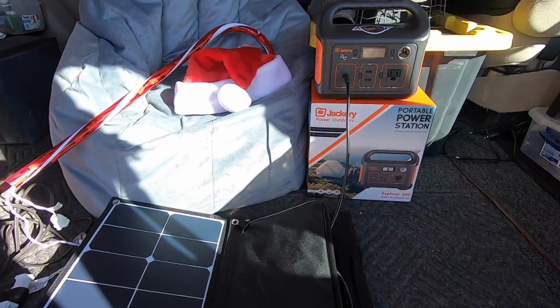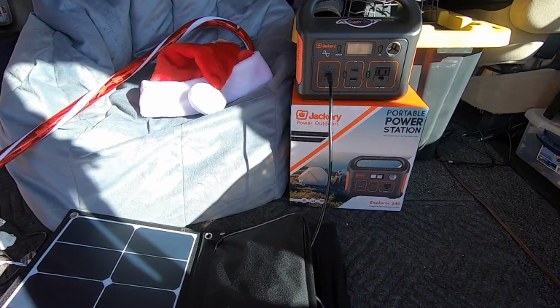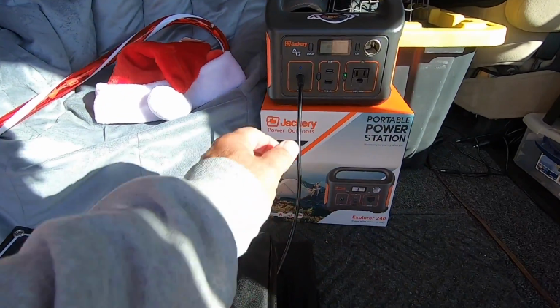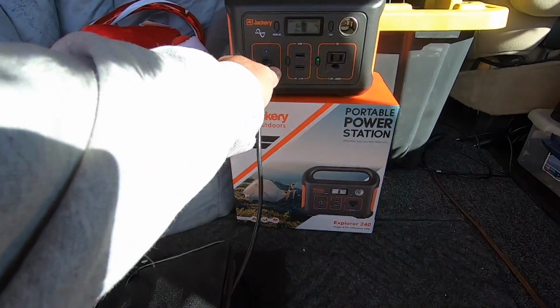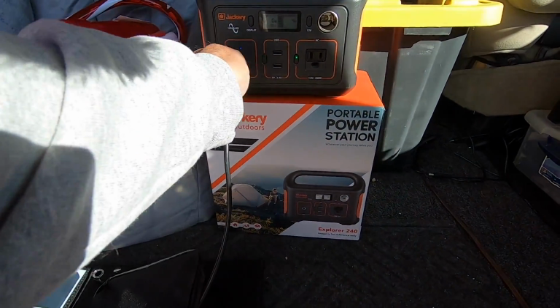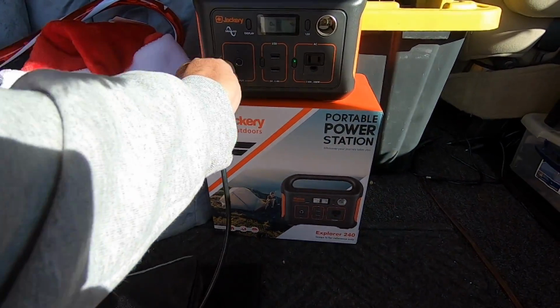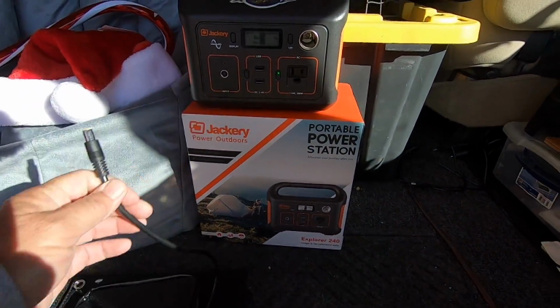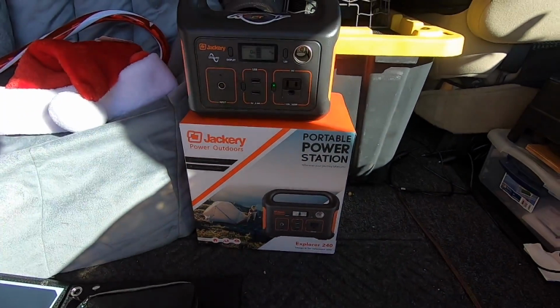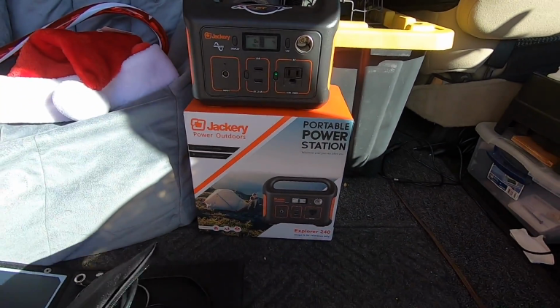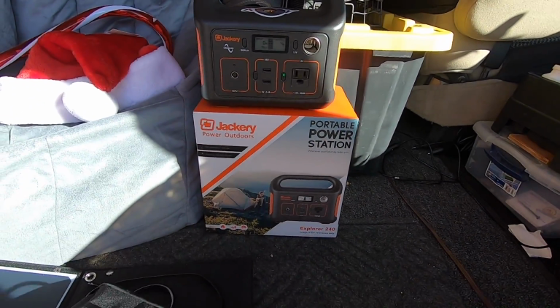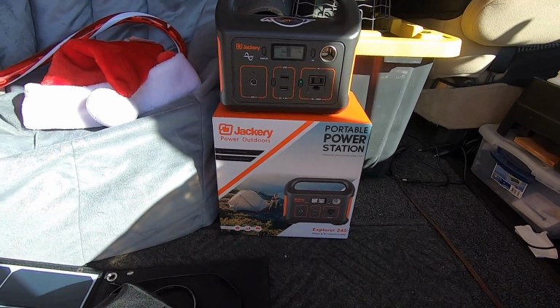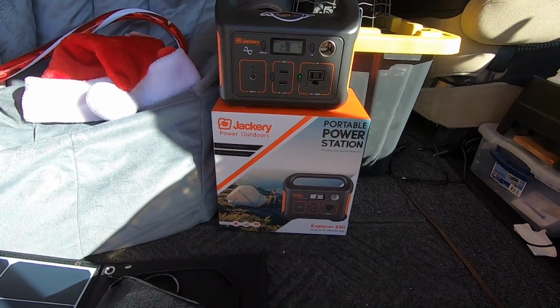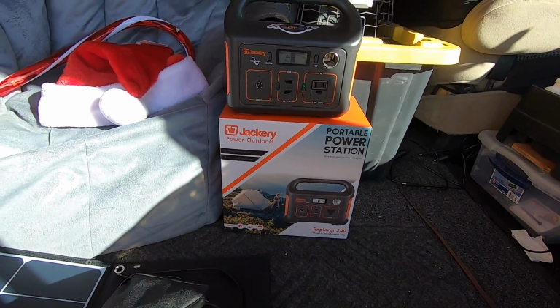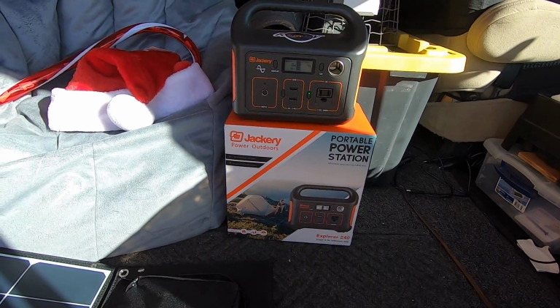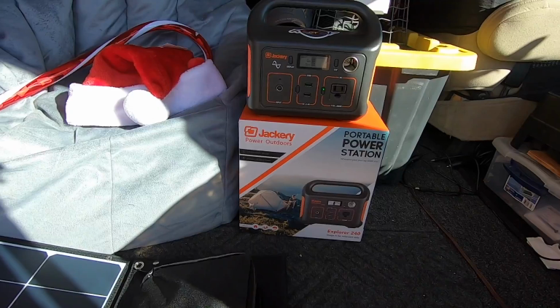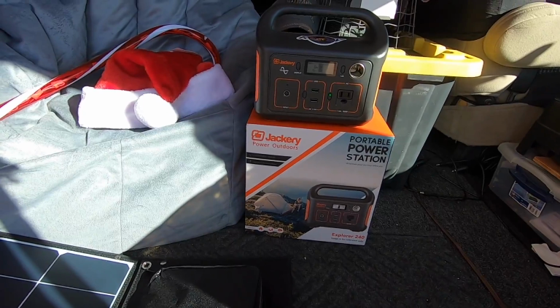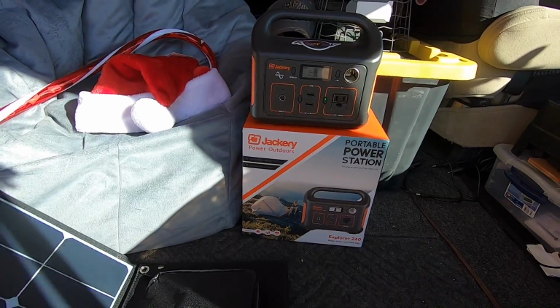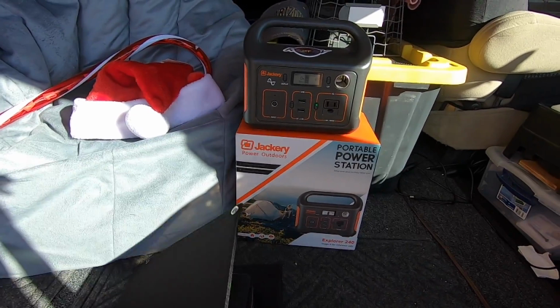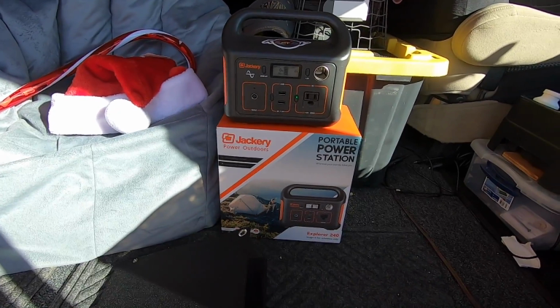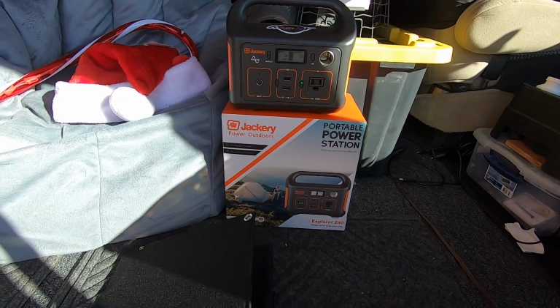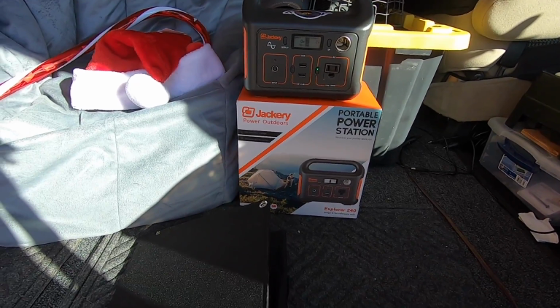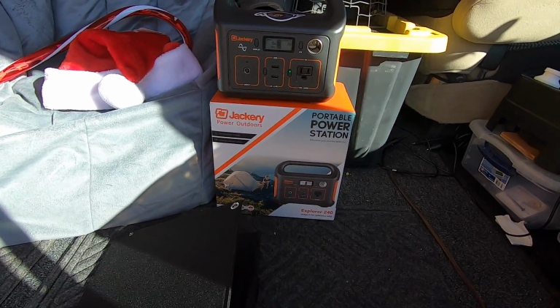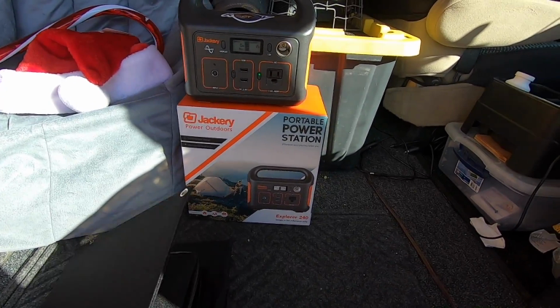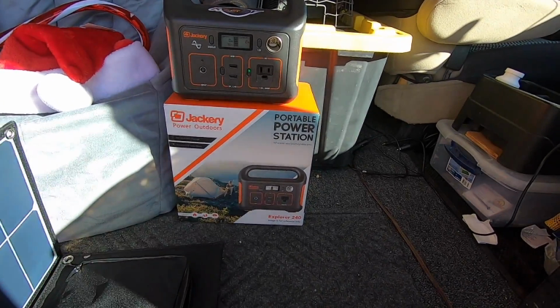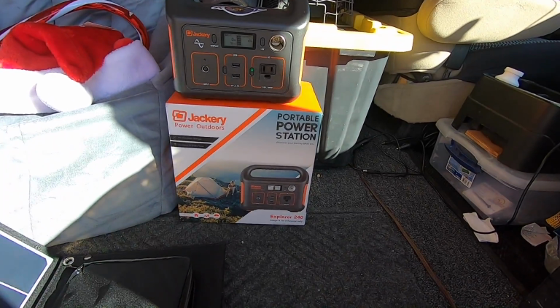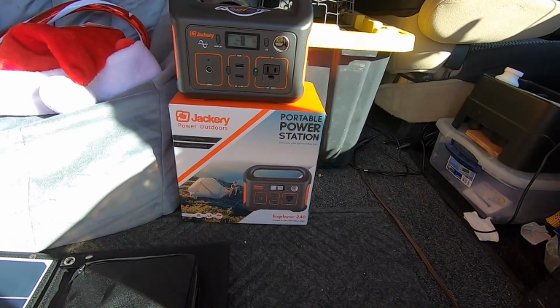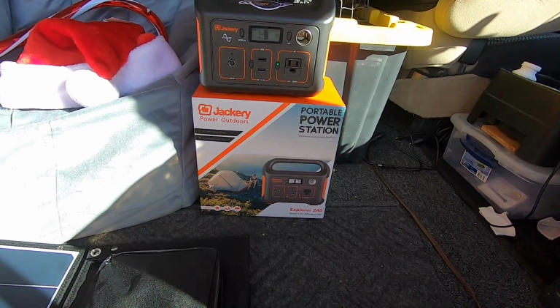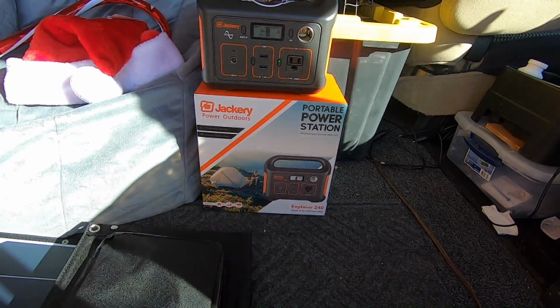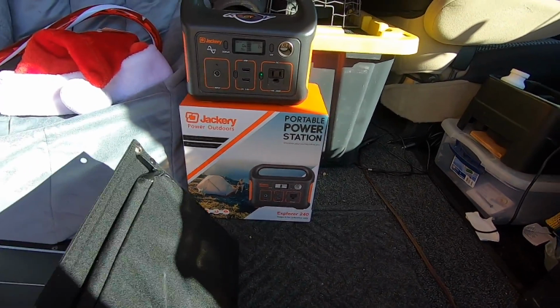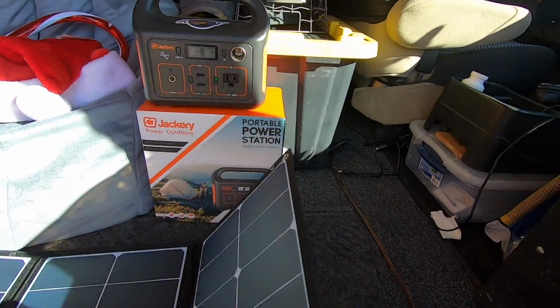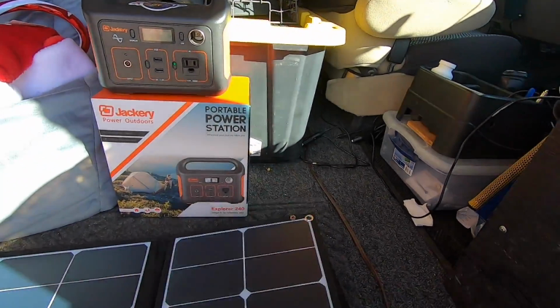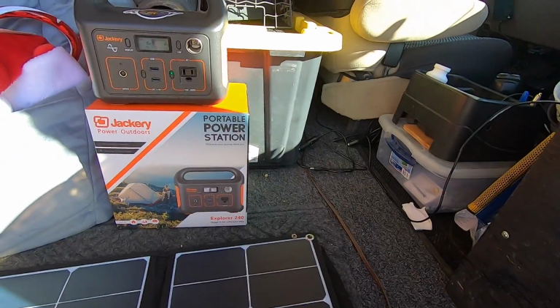We'll check out their website. I'll show you how you can actually get — they're giving giveaways and stuff on their site, and discounts. Let's go check it out.